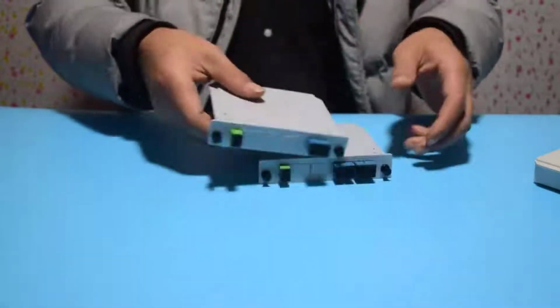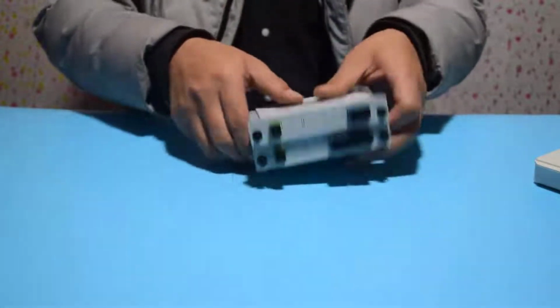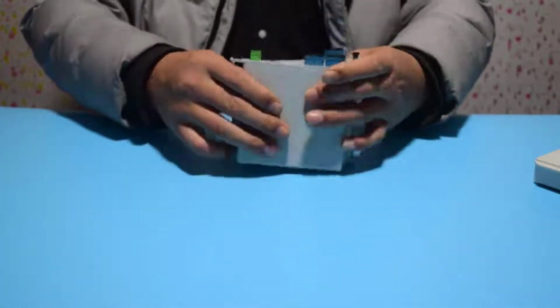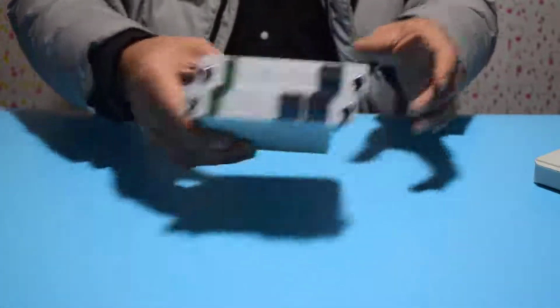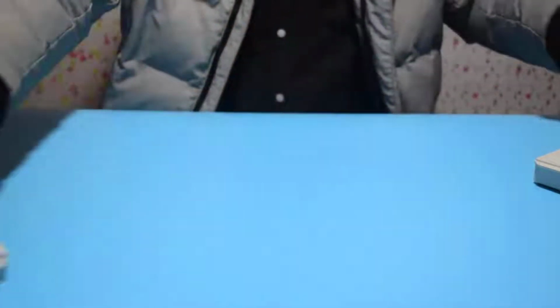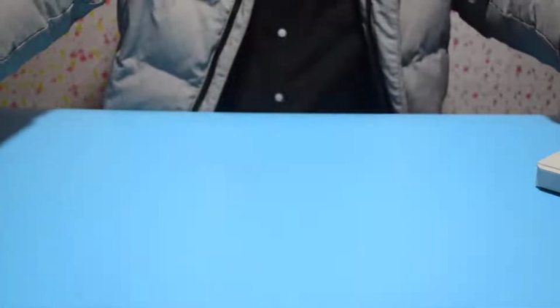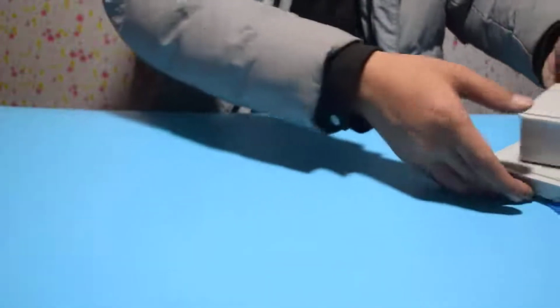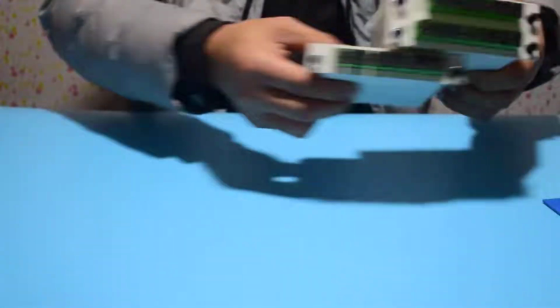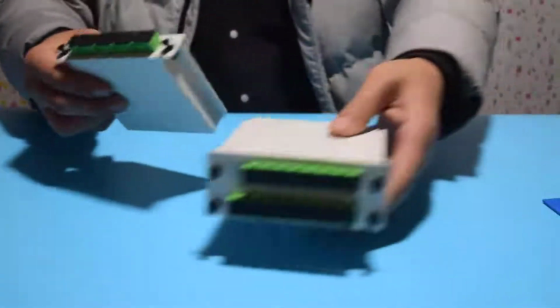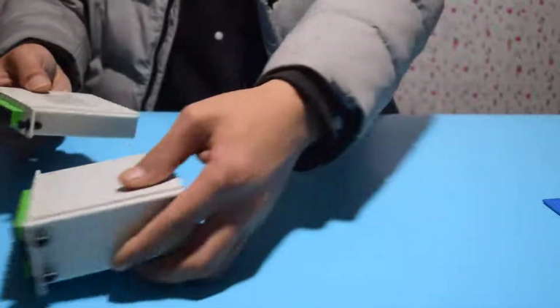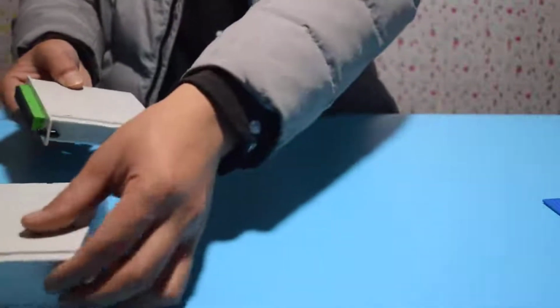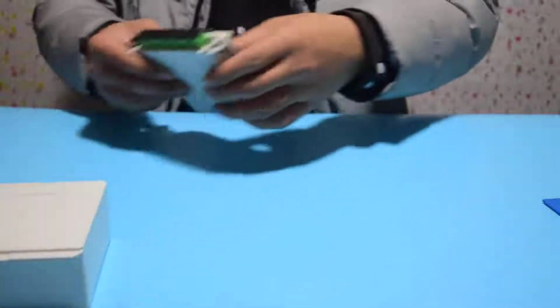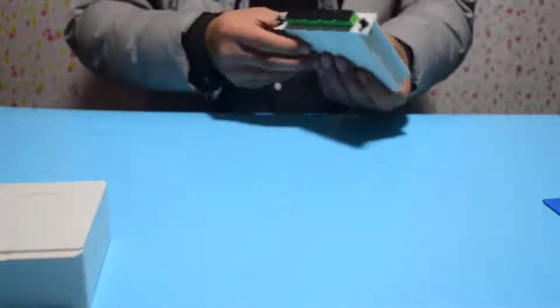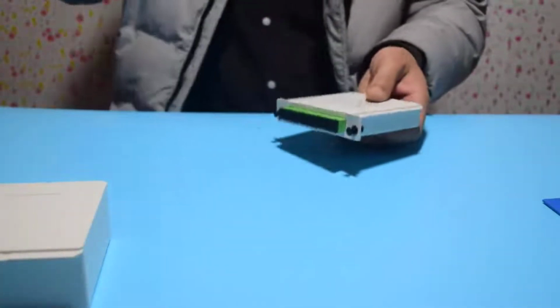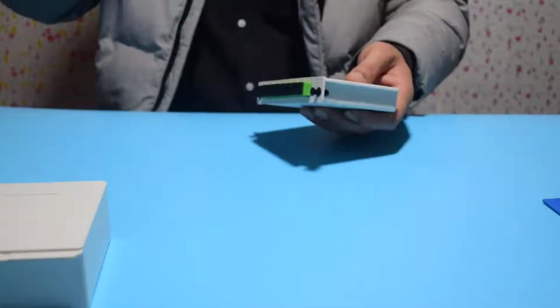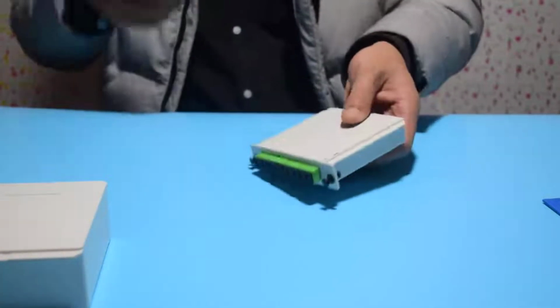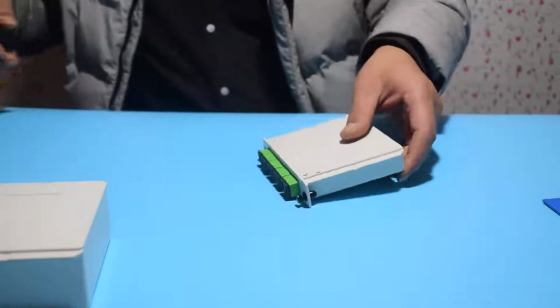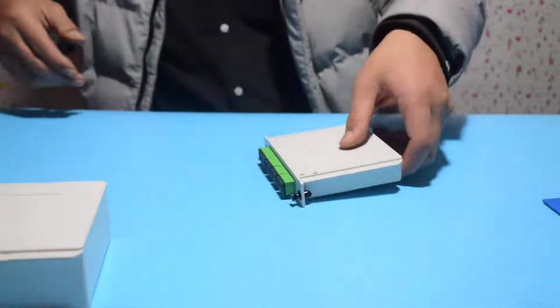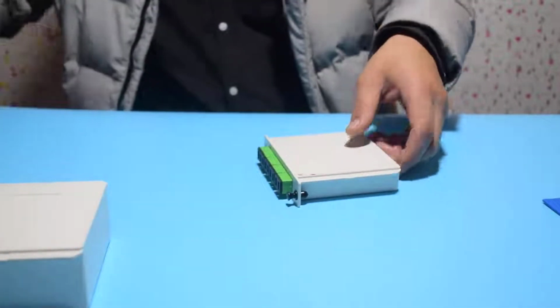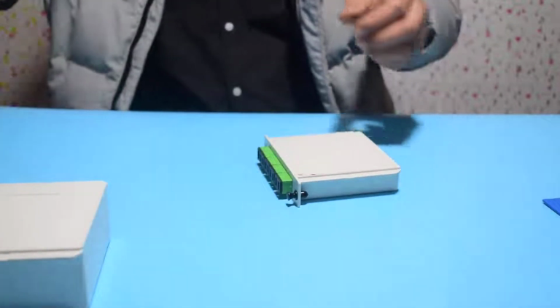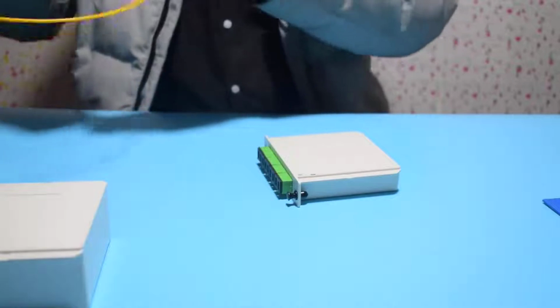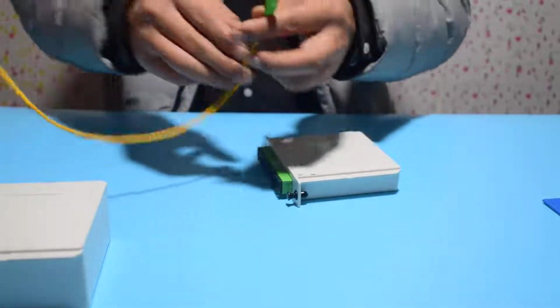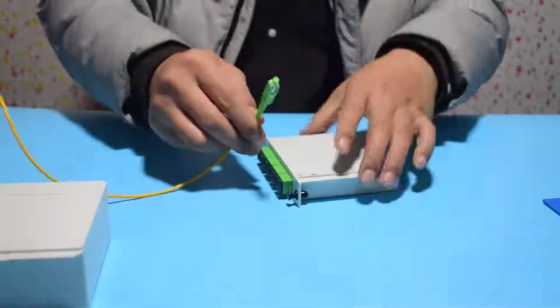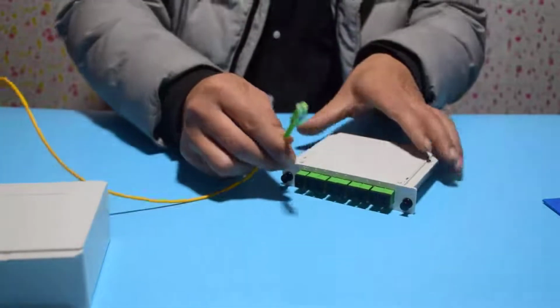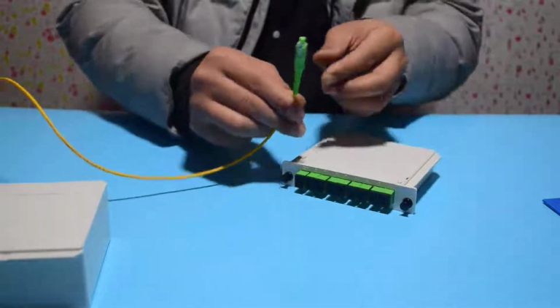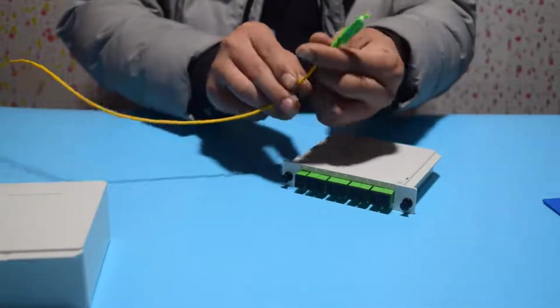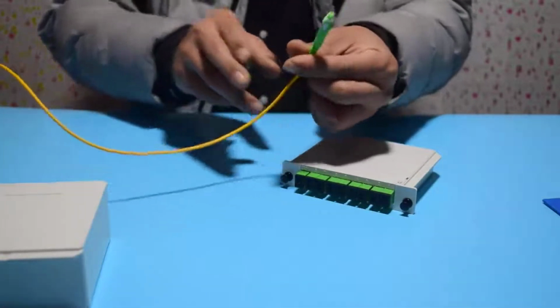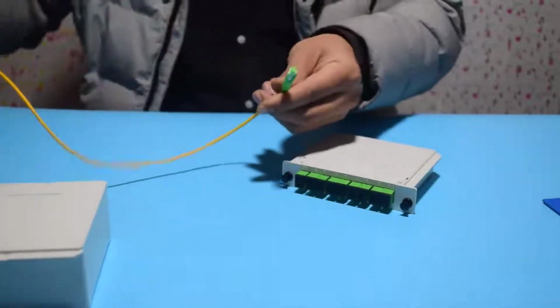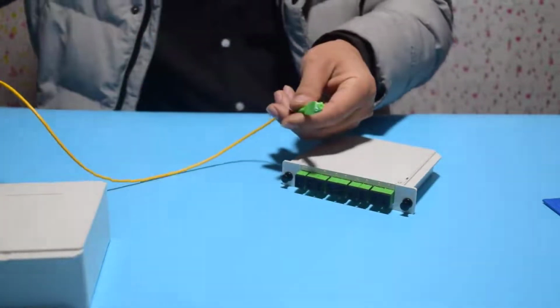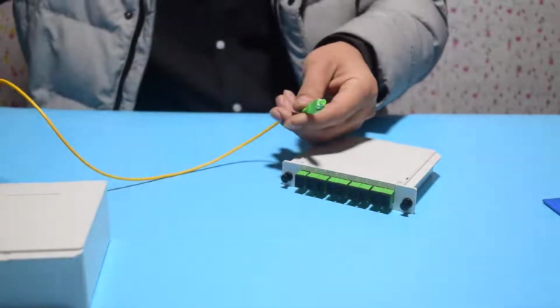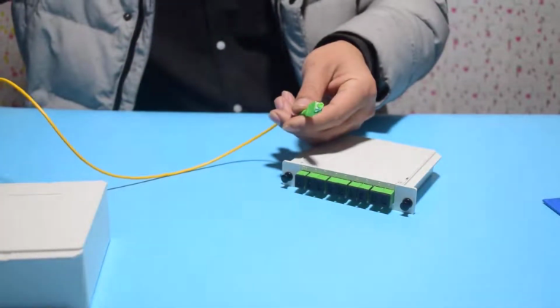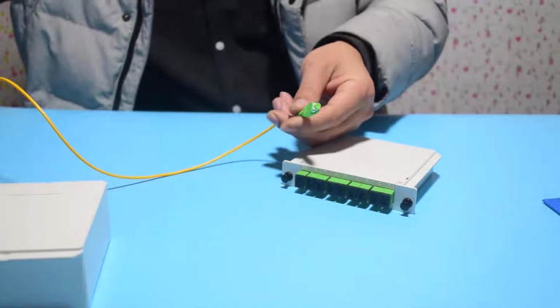The light splitting ratios are 1:2 and 1:4, 1:8 and 1:16, as well as 1:32 and 1:64. Any model can be customized according to requirements. Thank you.